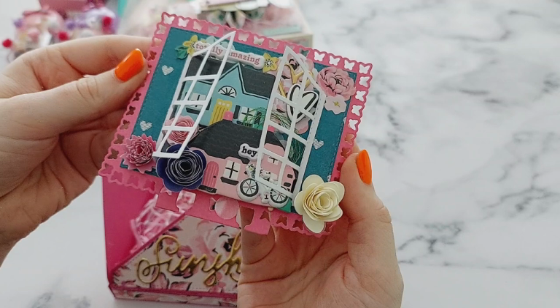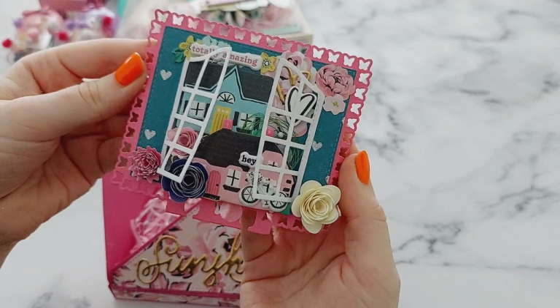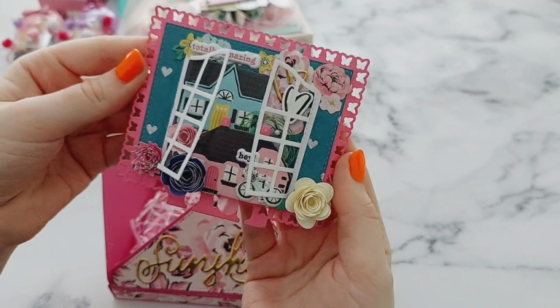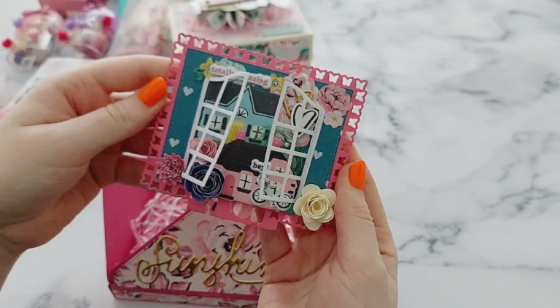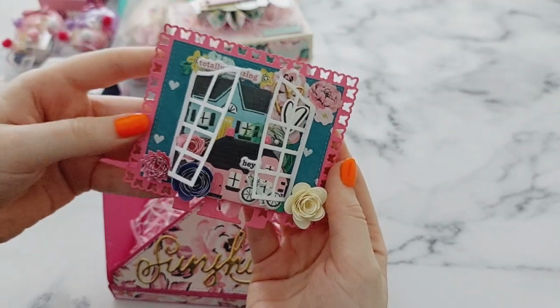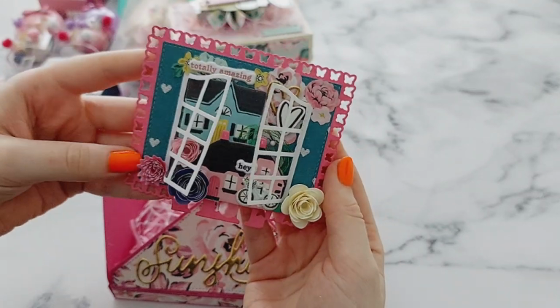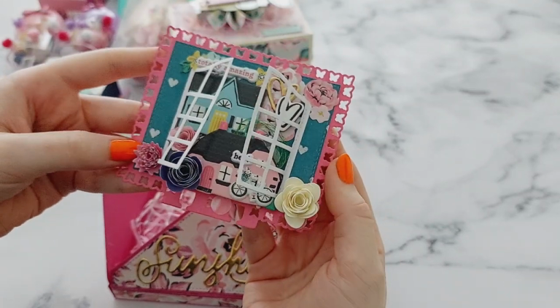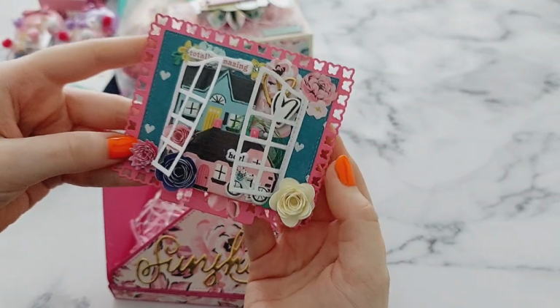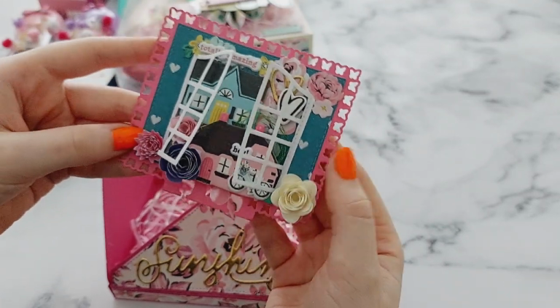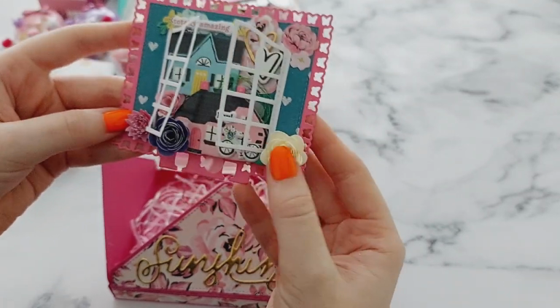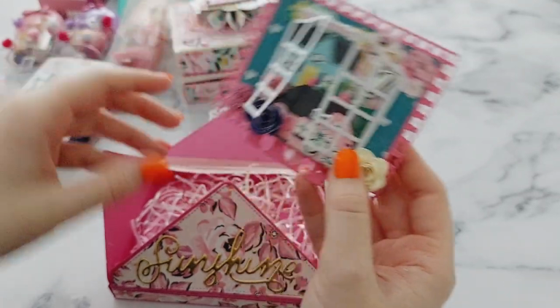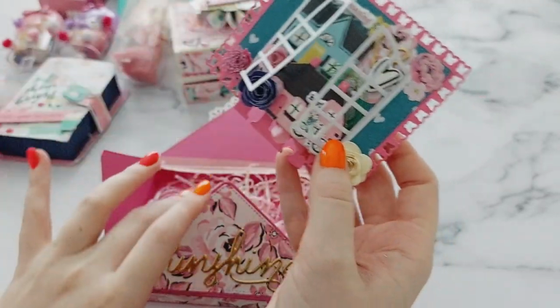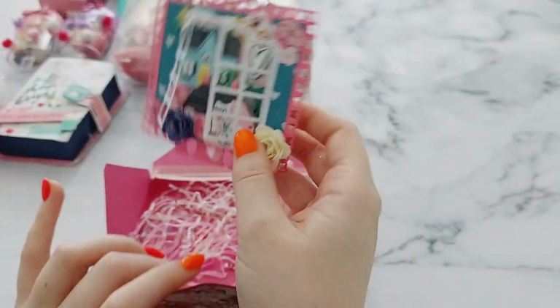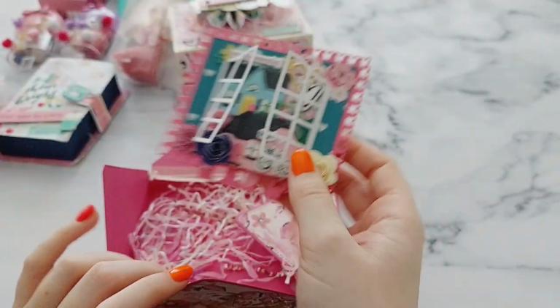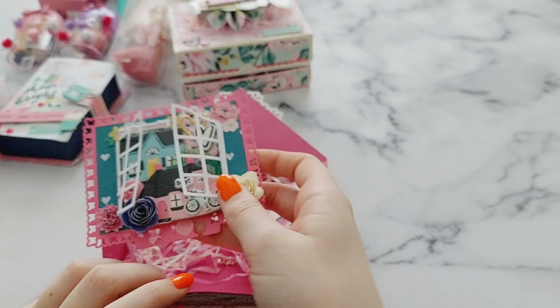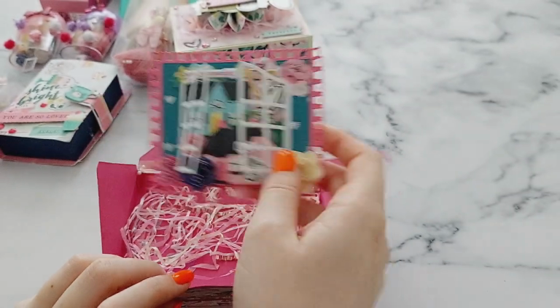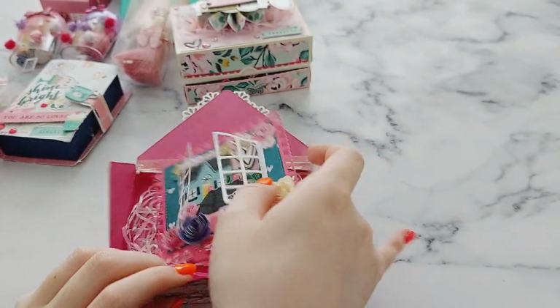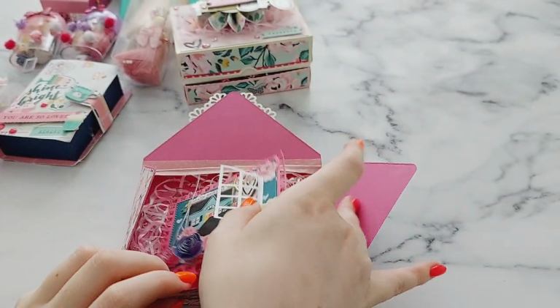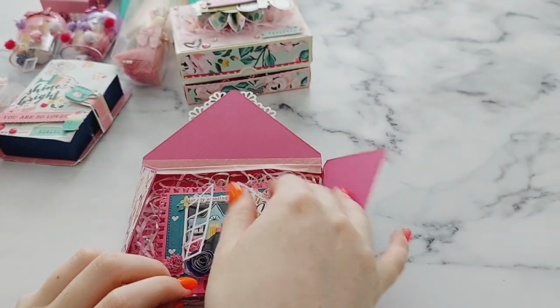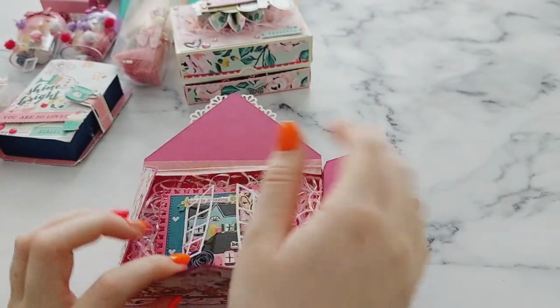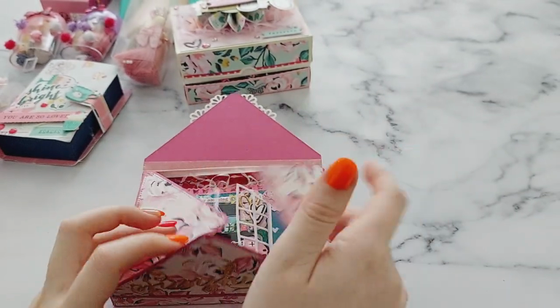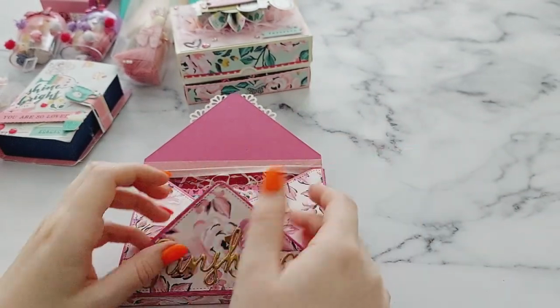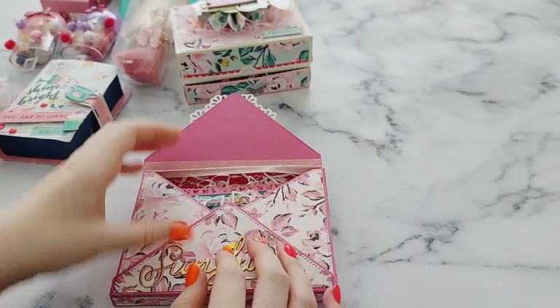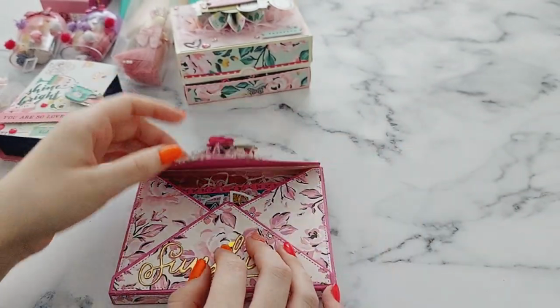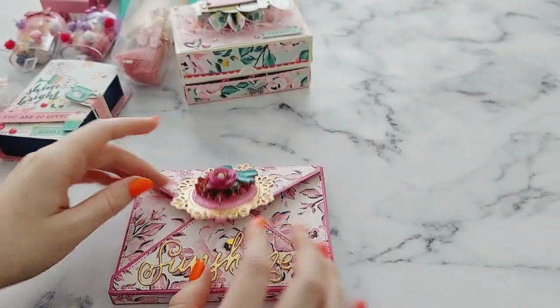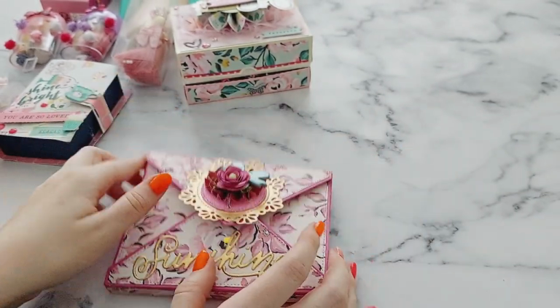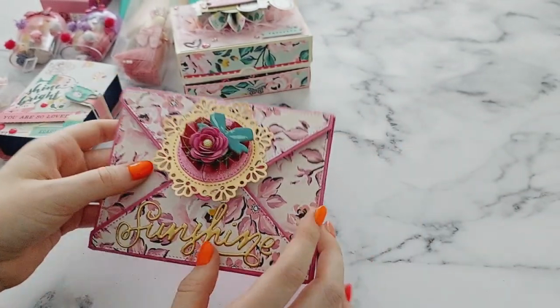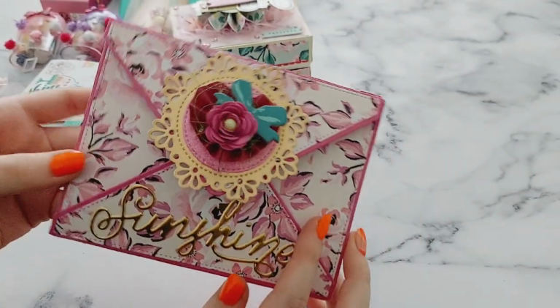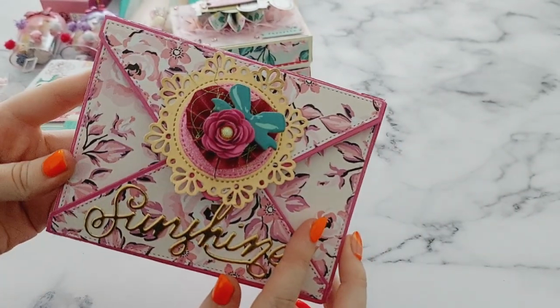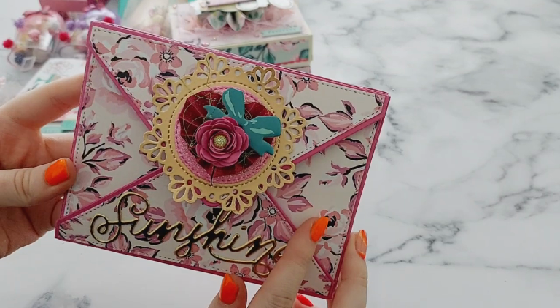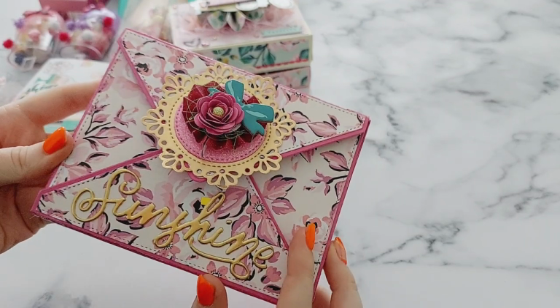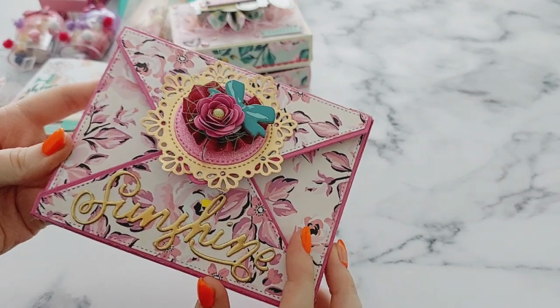I'm so excited to add that to my memory decks collection, so thank you so much. And I love the box — such a unique idea for packaging — I love it!